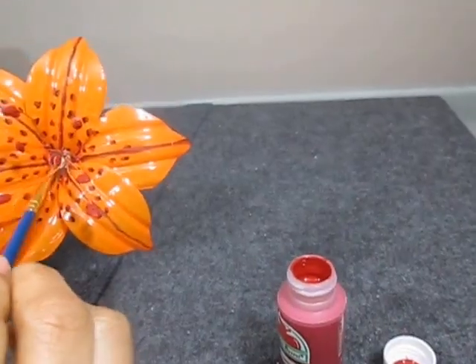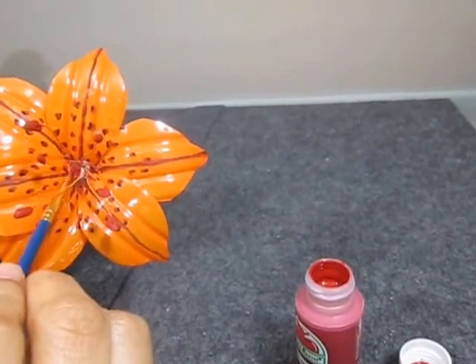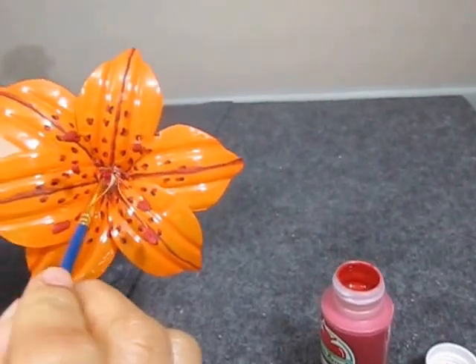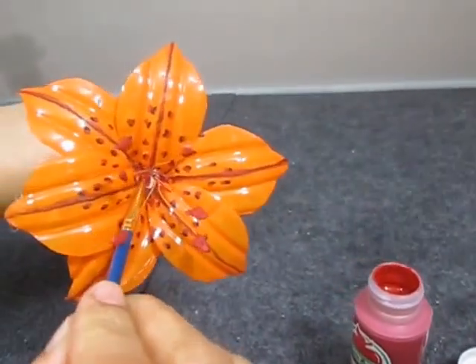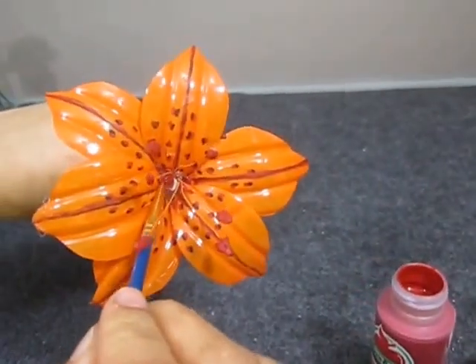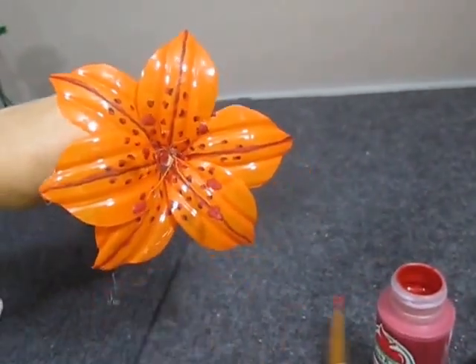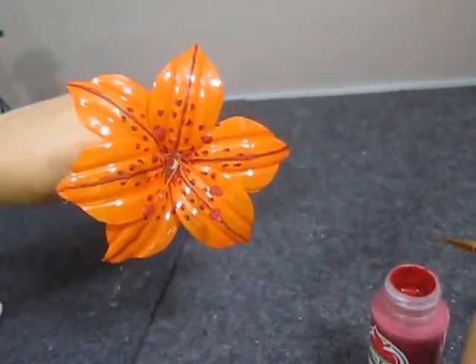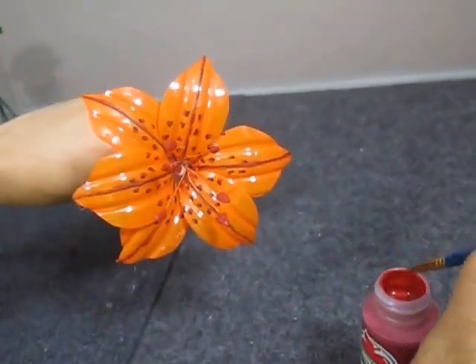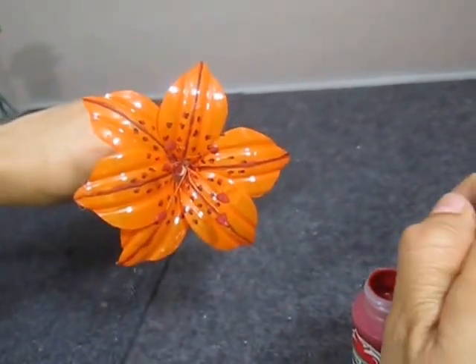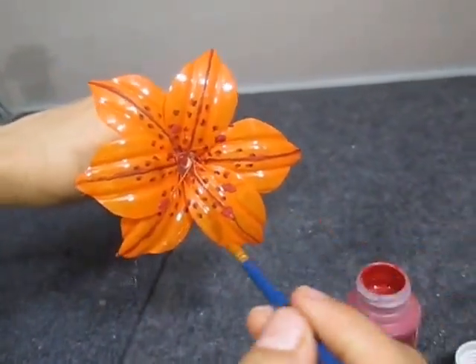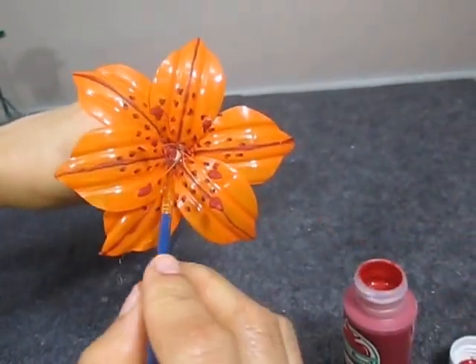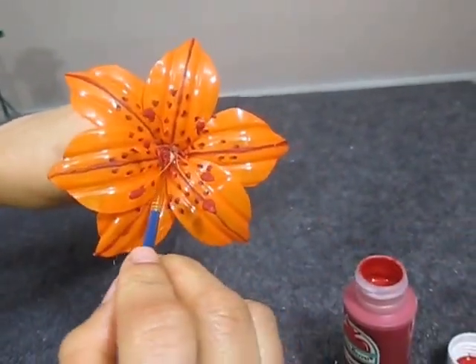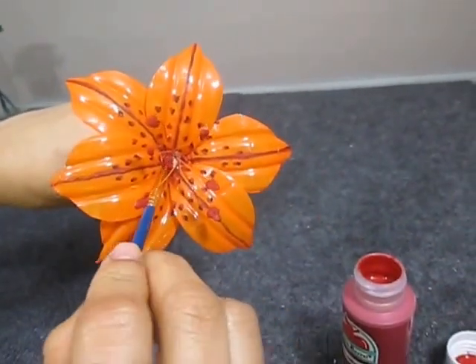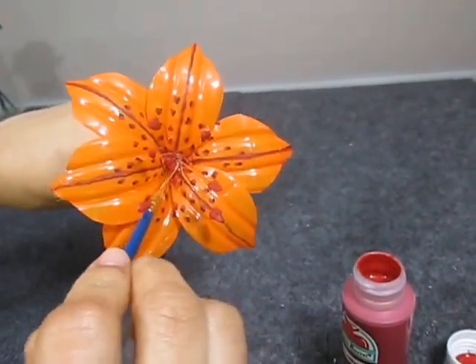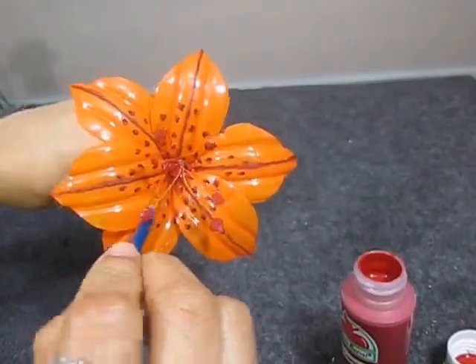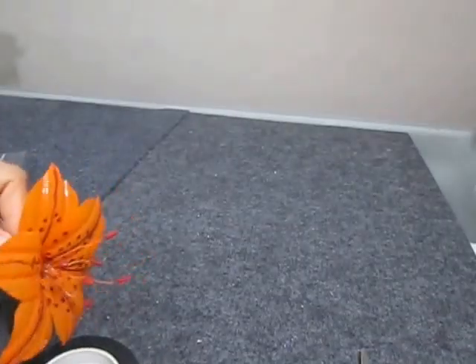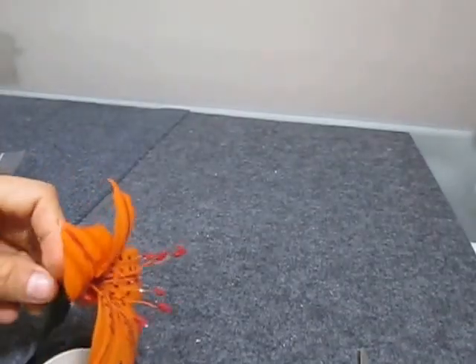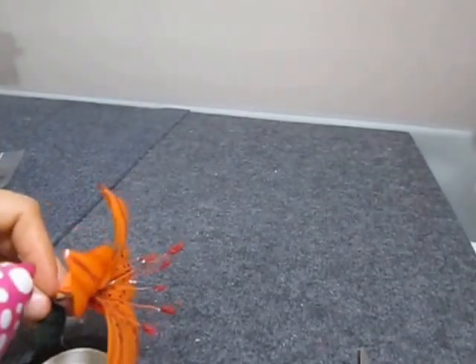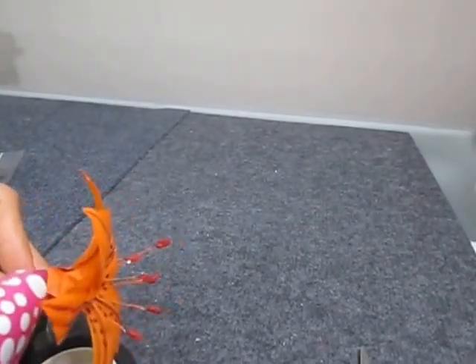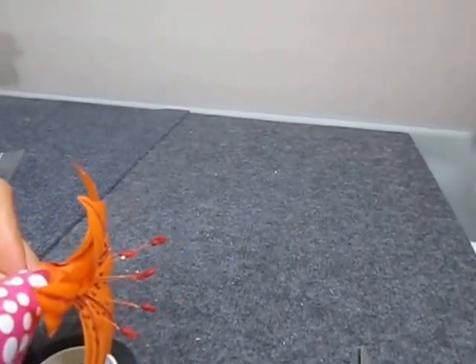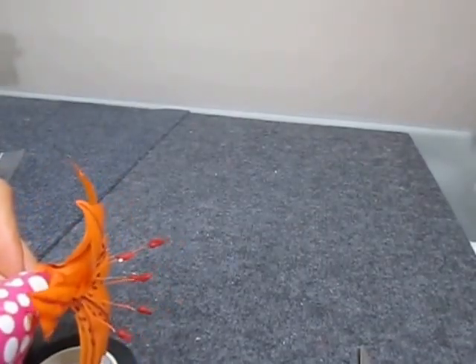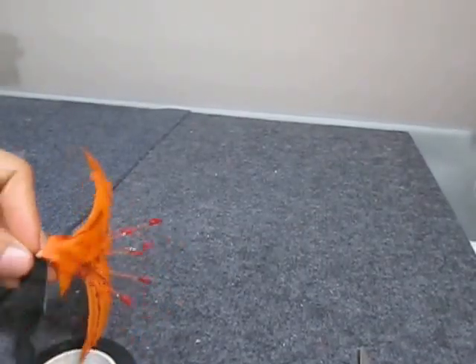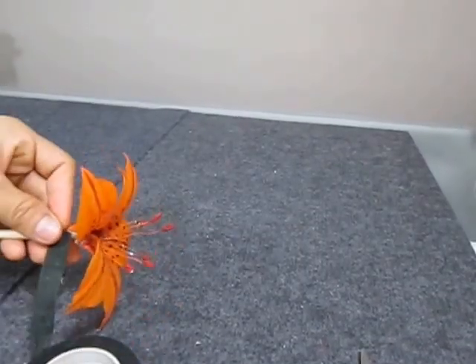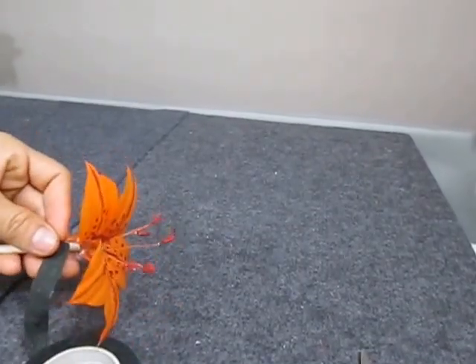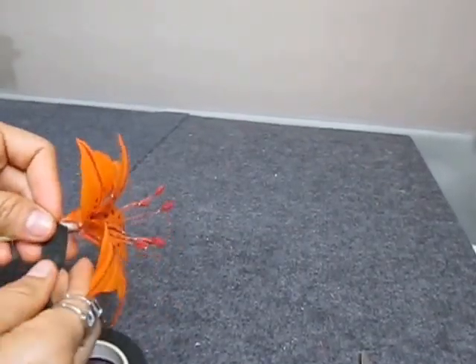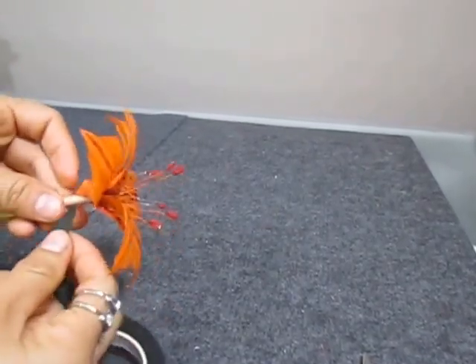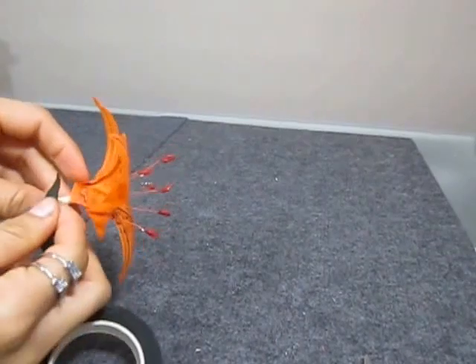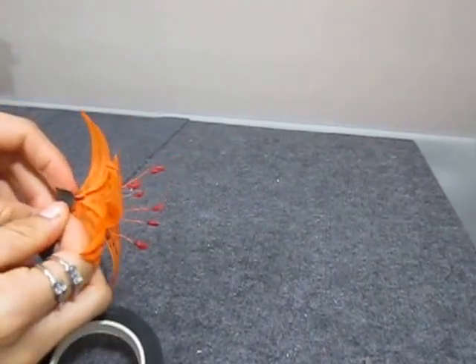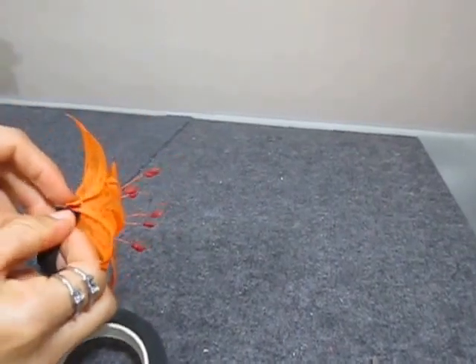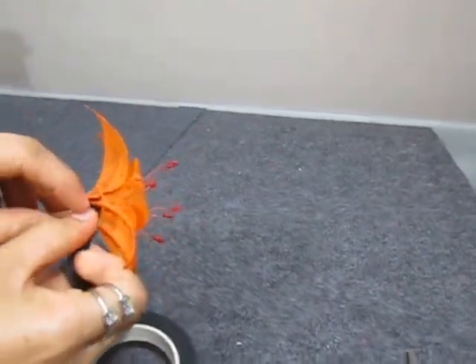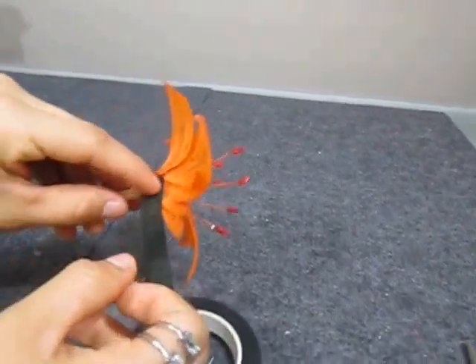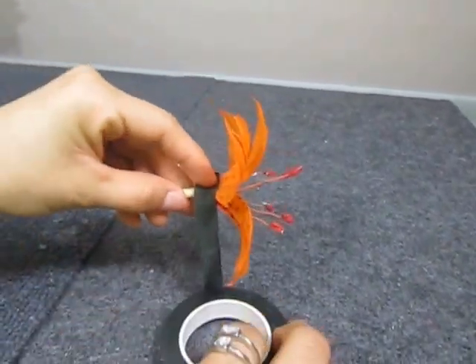Paint the center of the wooden stick red, wrap the stem with floral tape, and just apply a little bit of hot glue at the base.